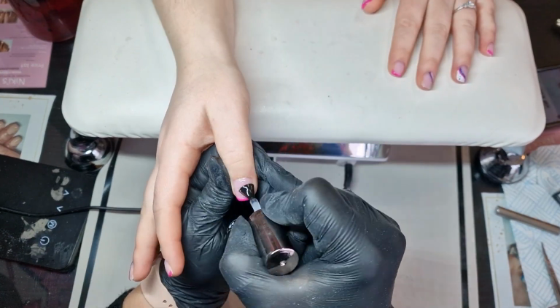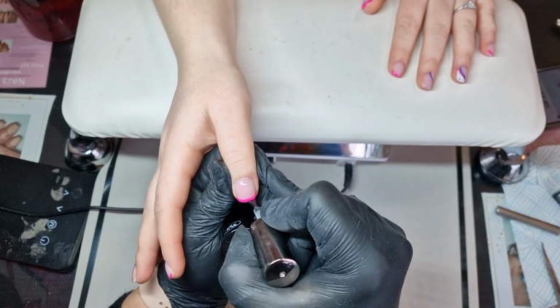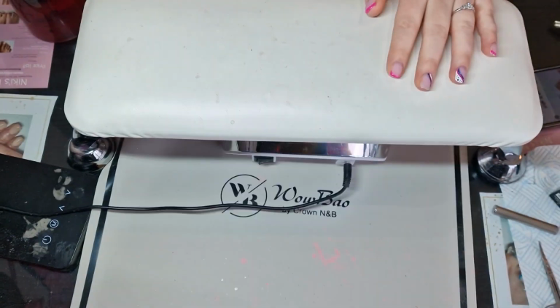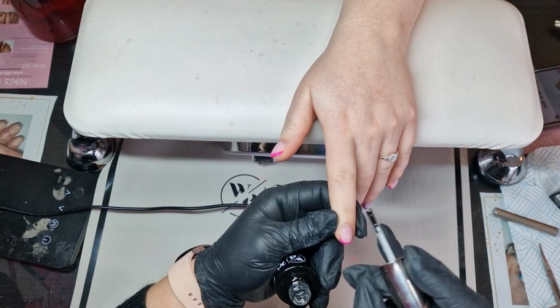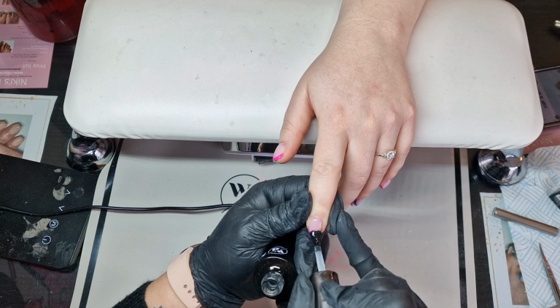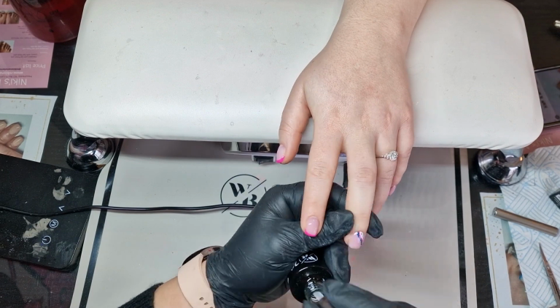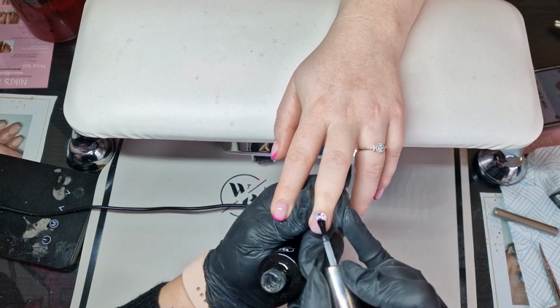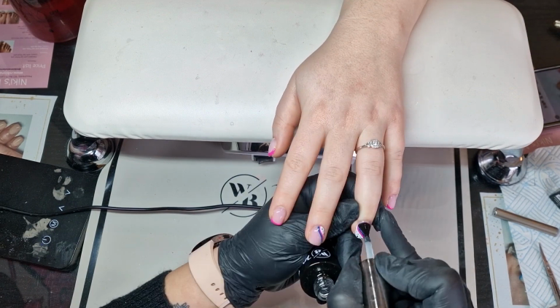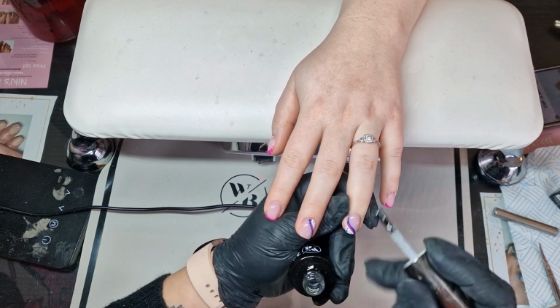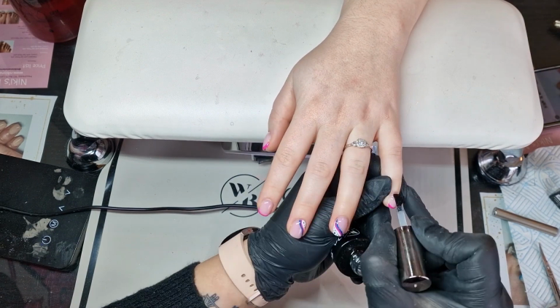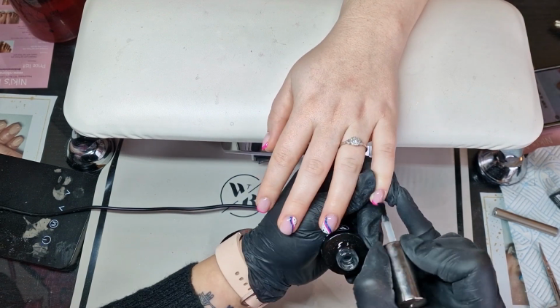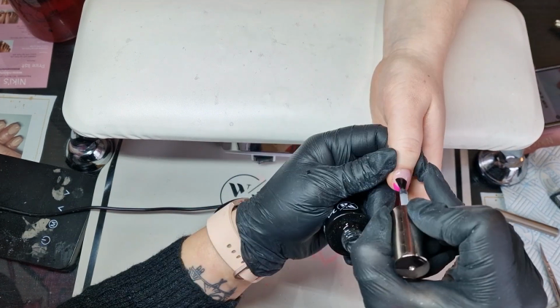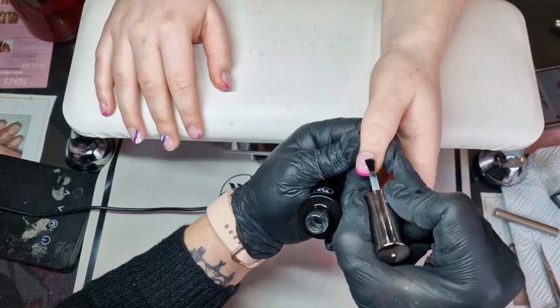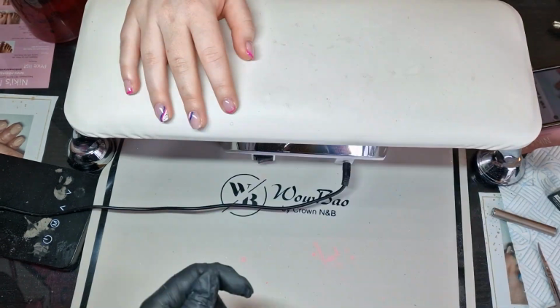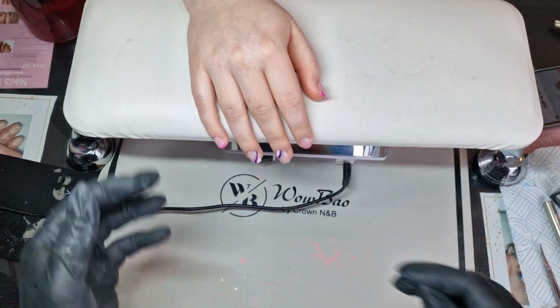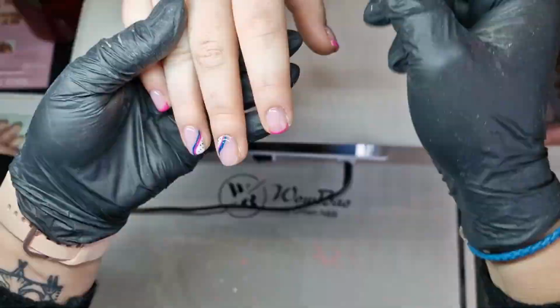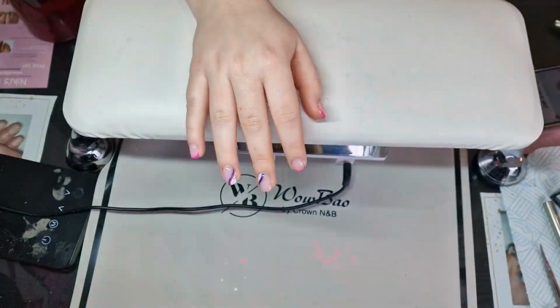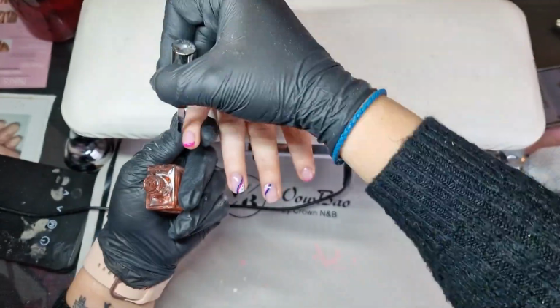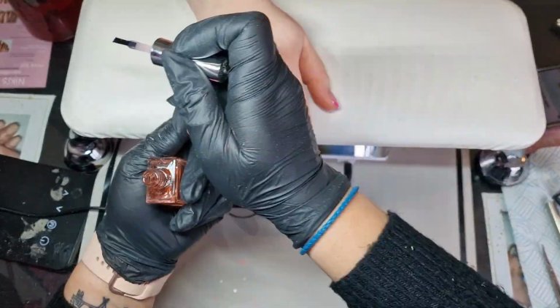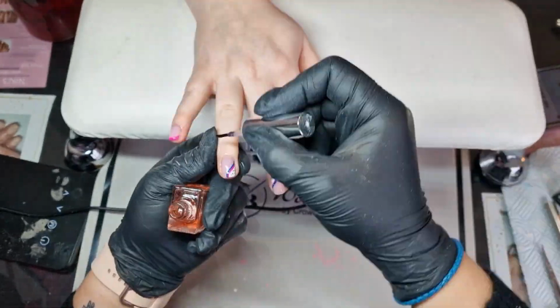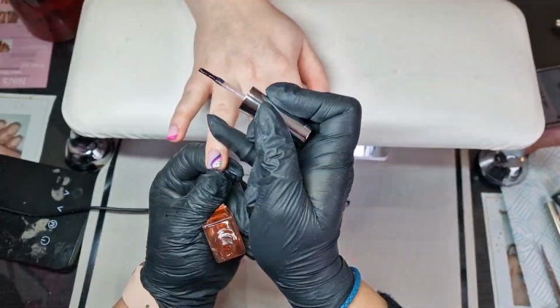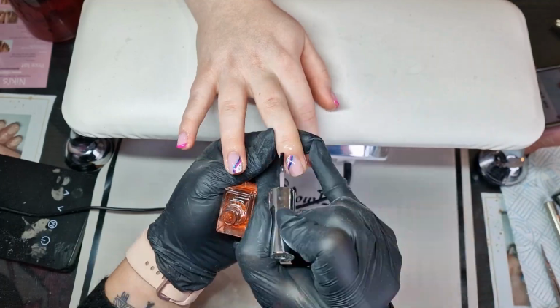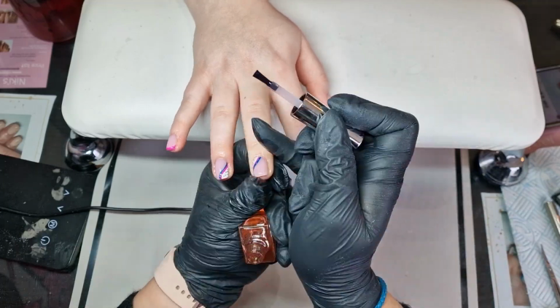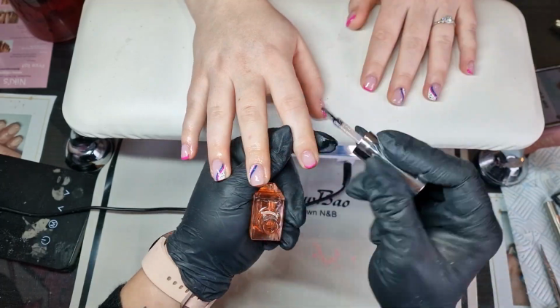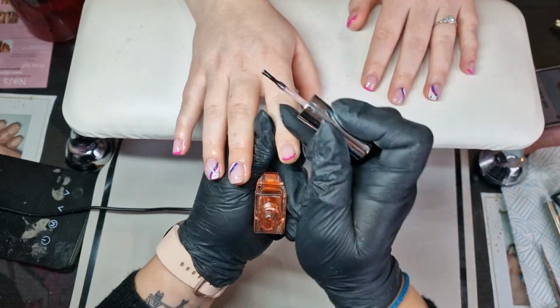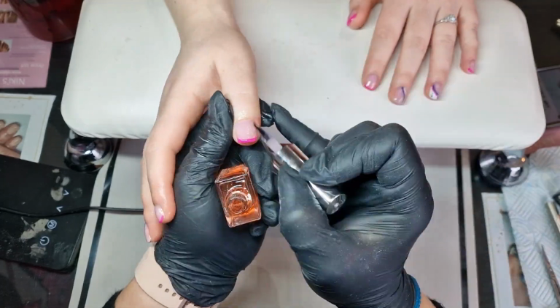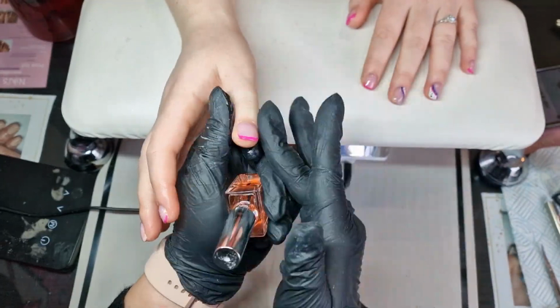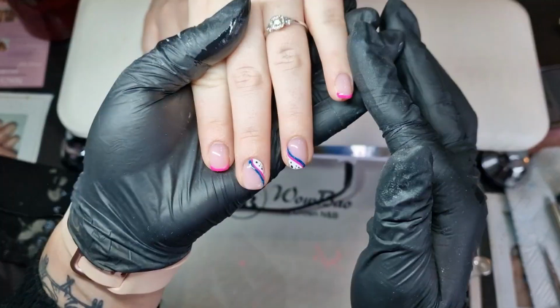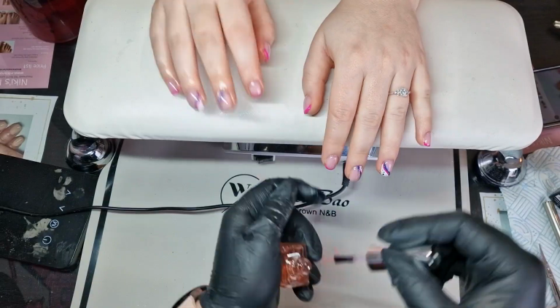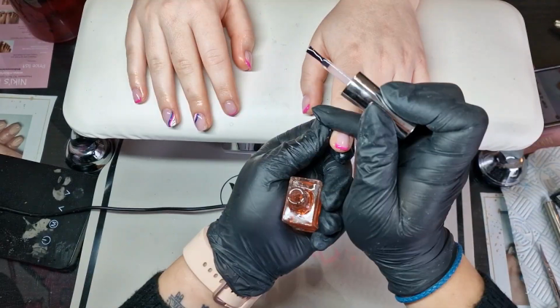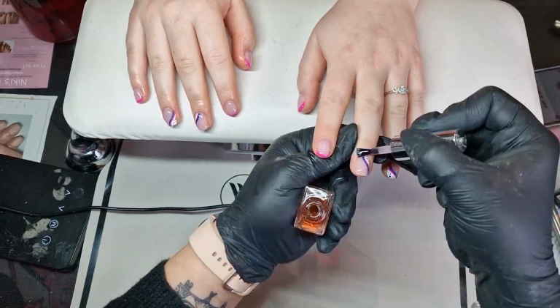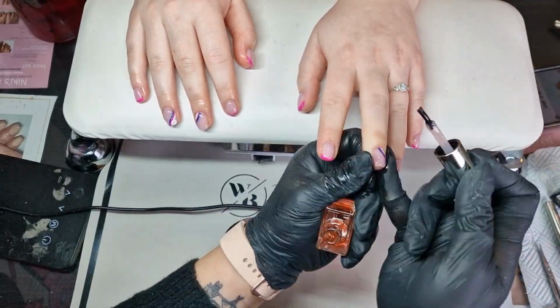Top coating and then finishing off with cuticle oil. What do you guys think?